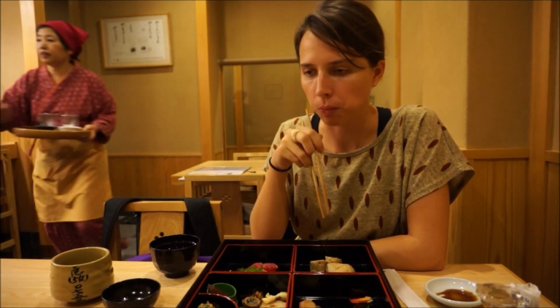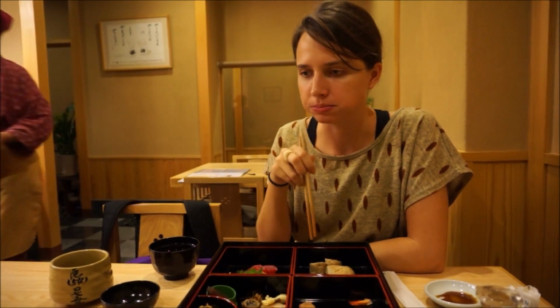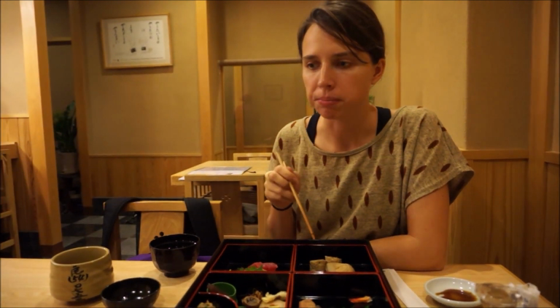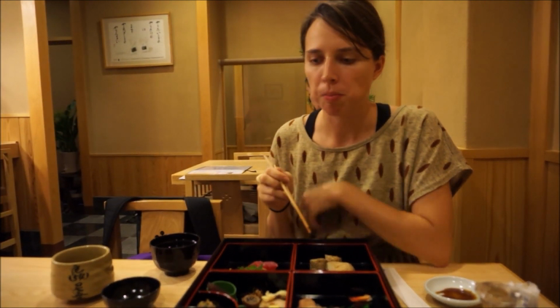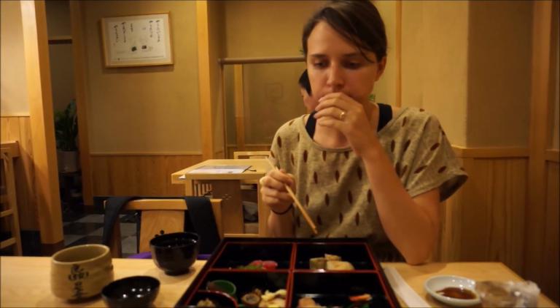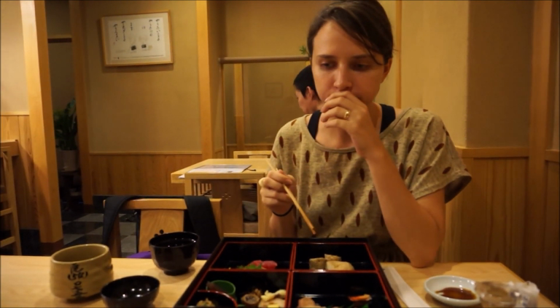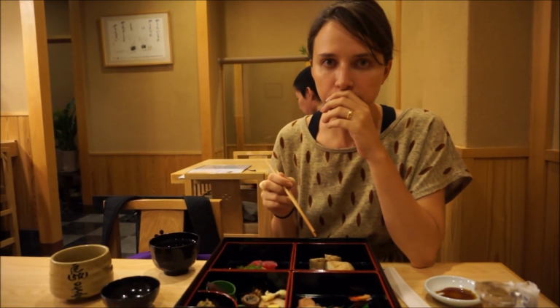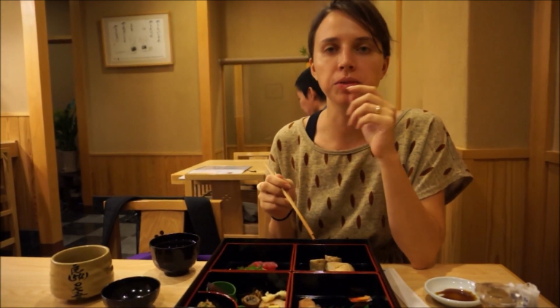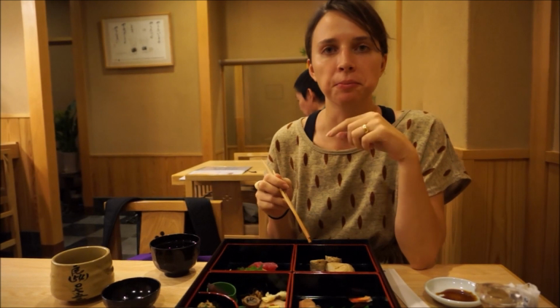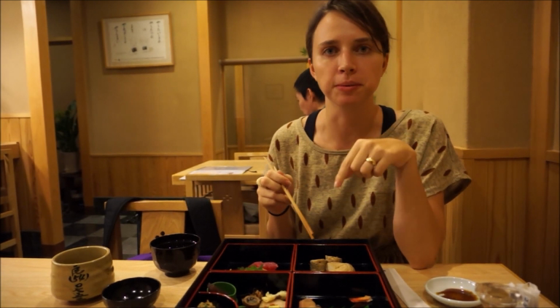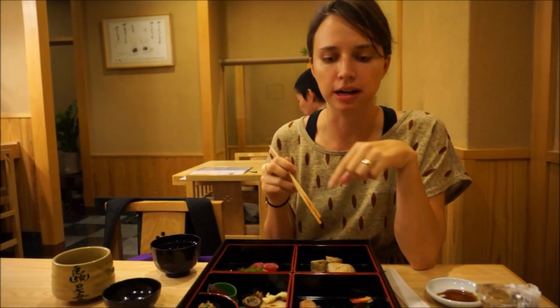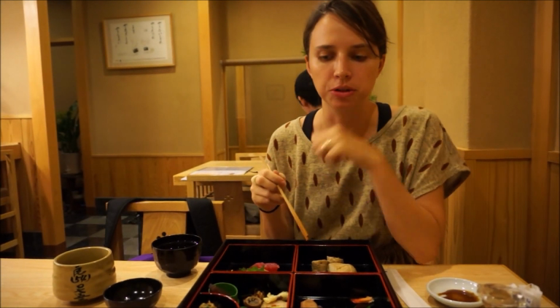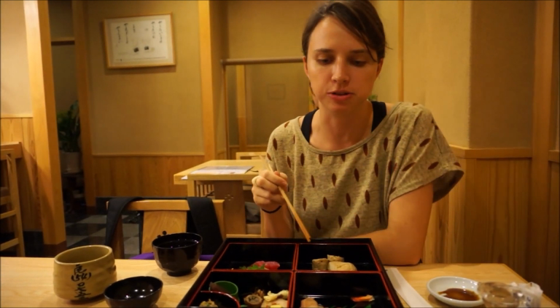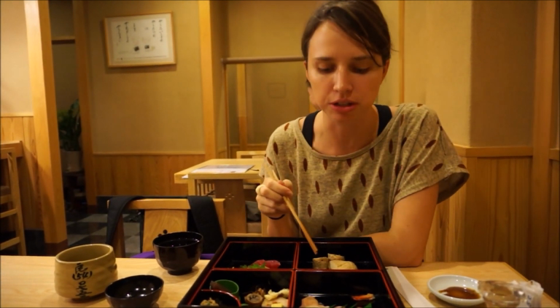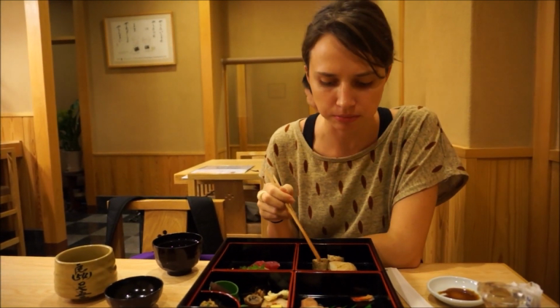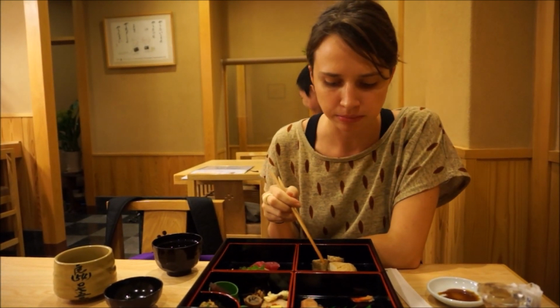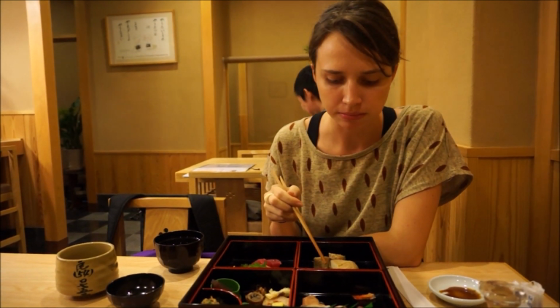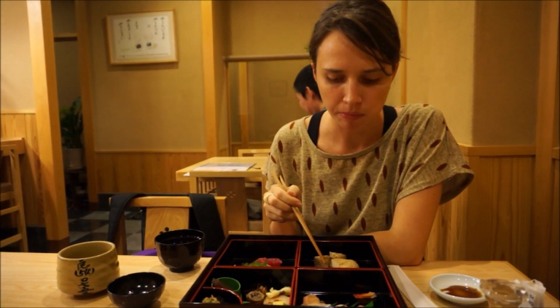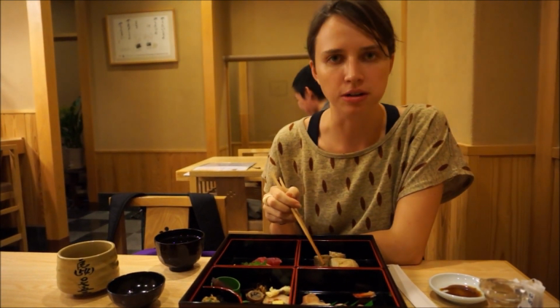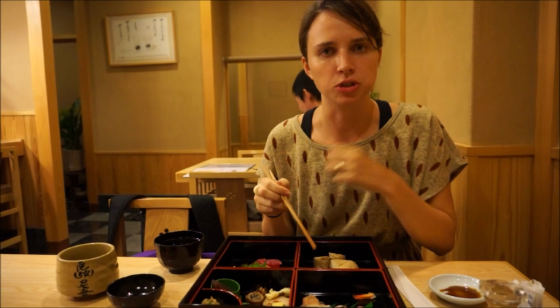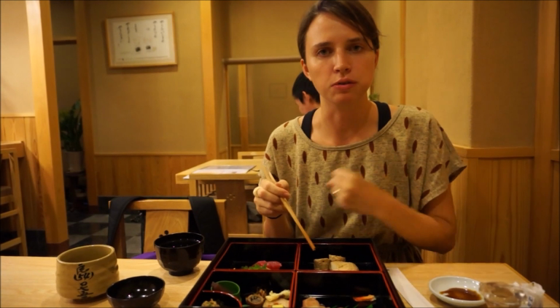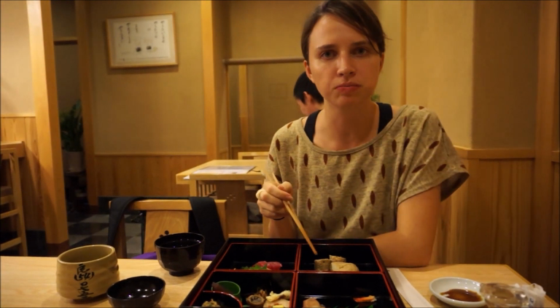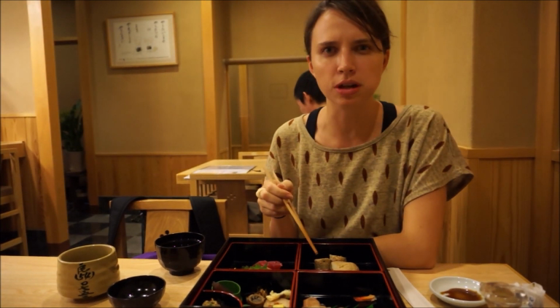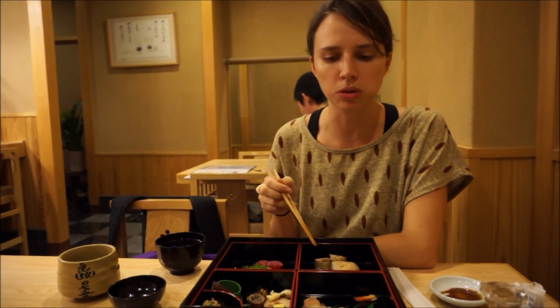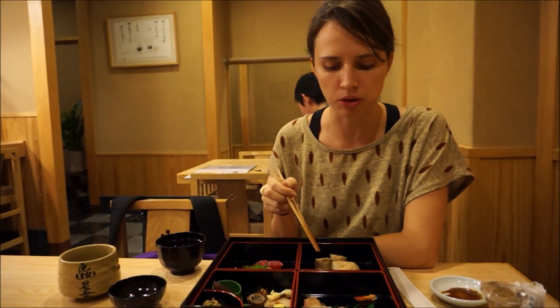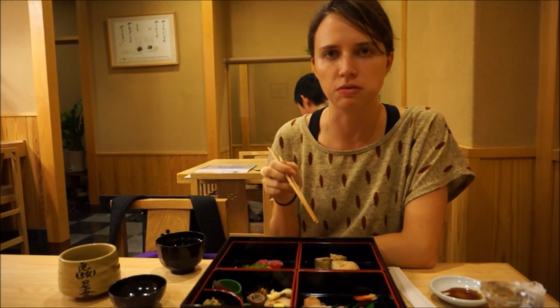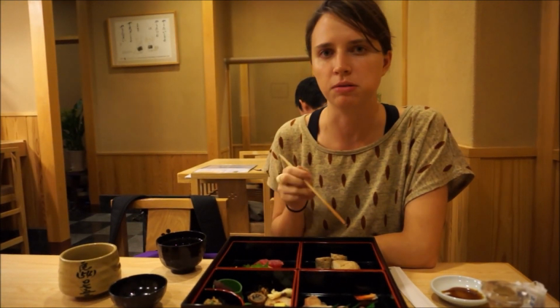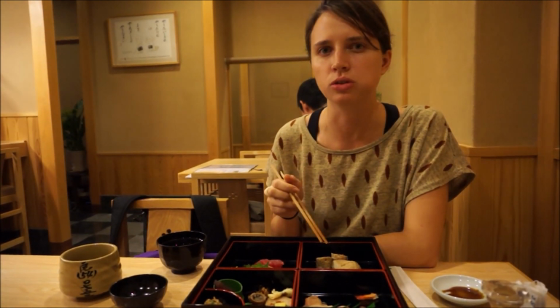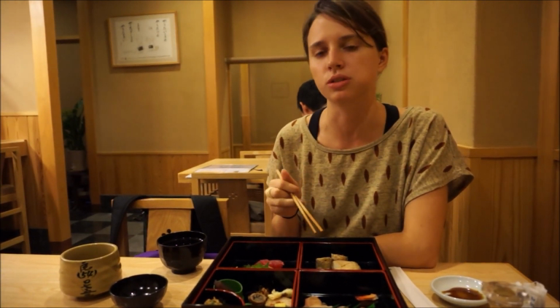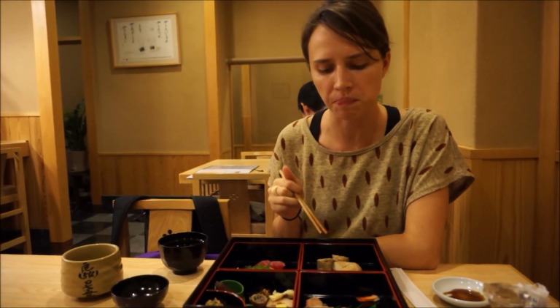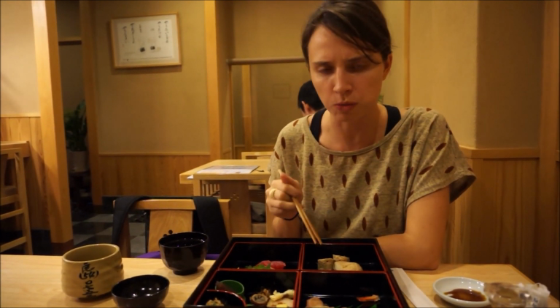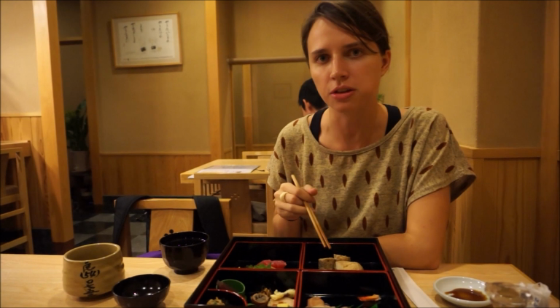Wow. It's a lot more firm than any of the other yuba I've had so far in Niko. And it doesn't have a stronger flavor — it's almost kind of sweet, where the other ones have been very salty or savory. I really like this.